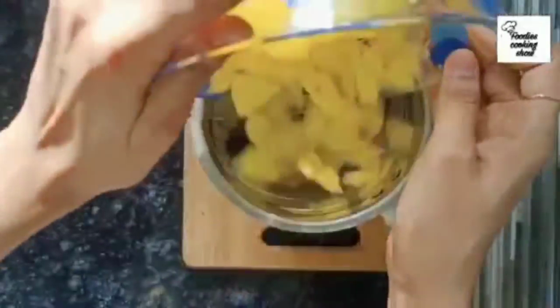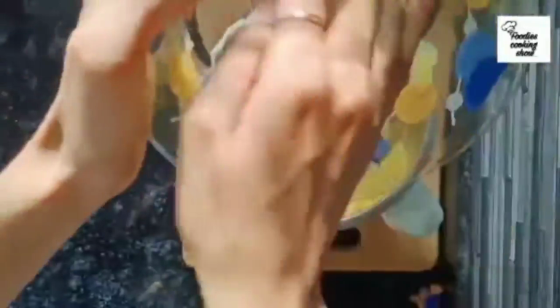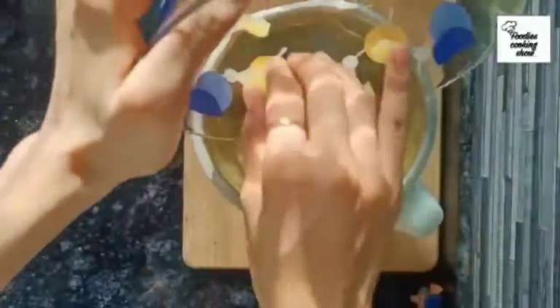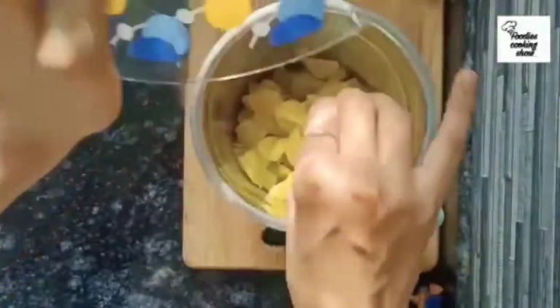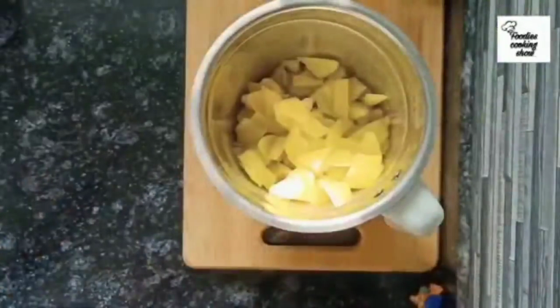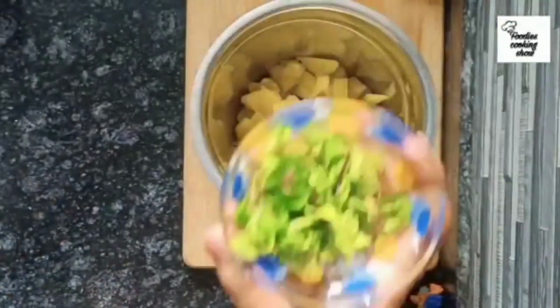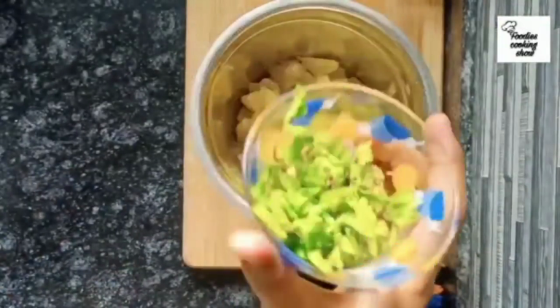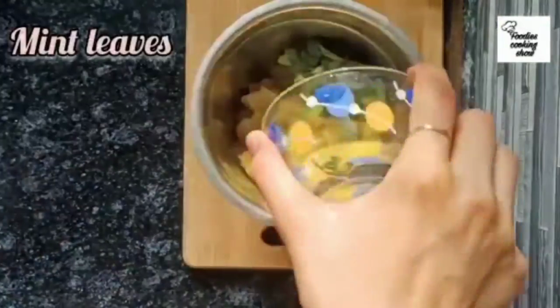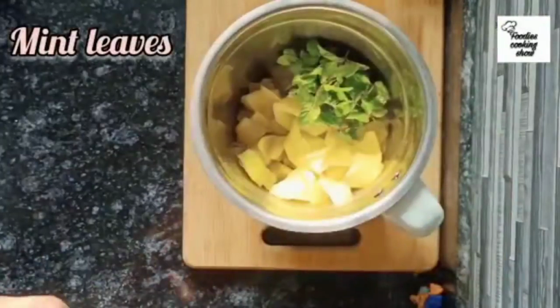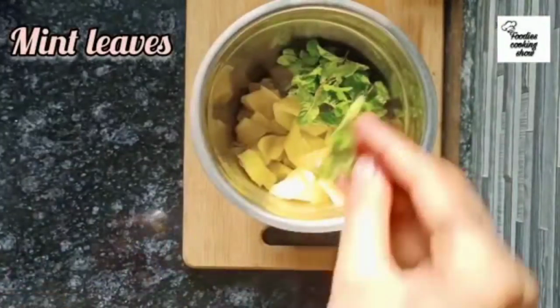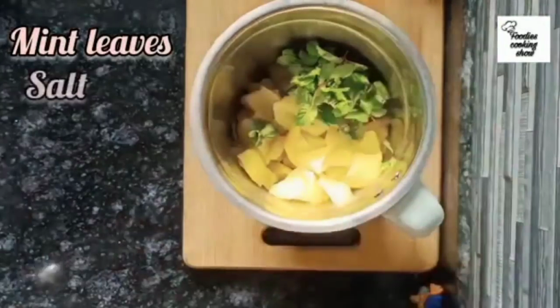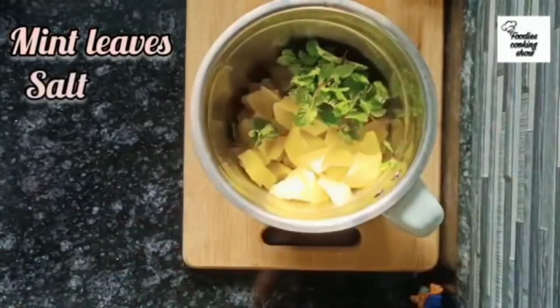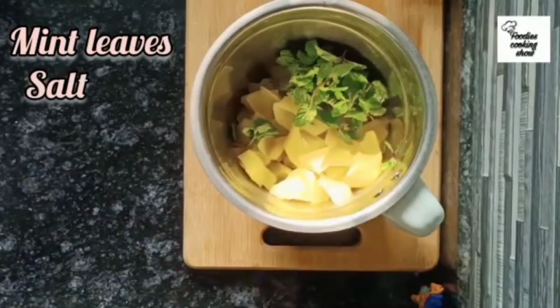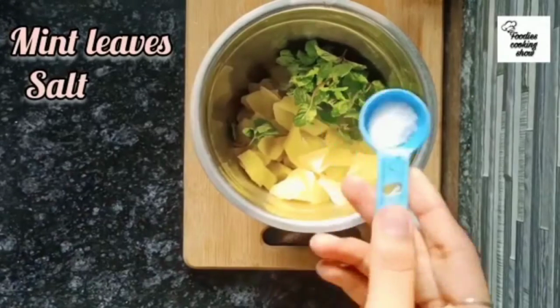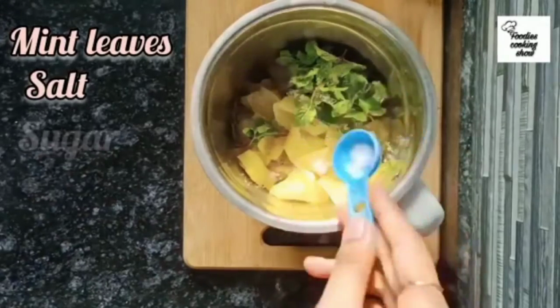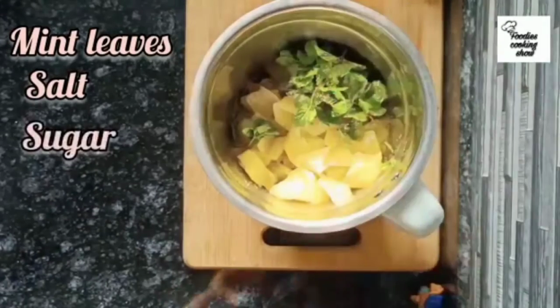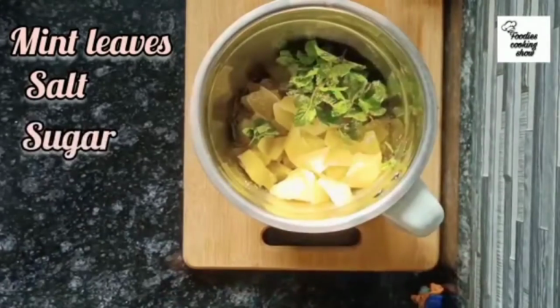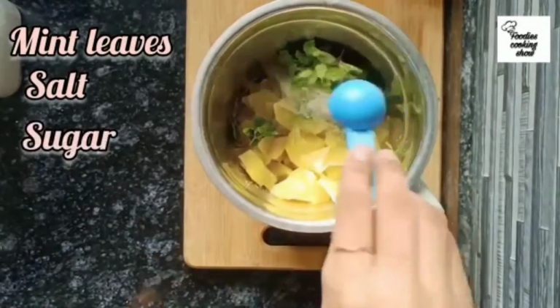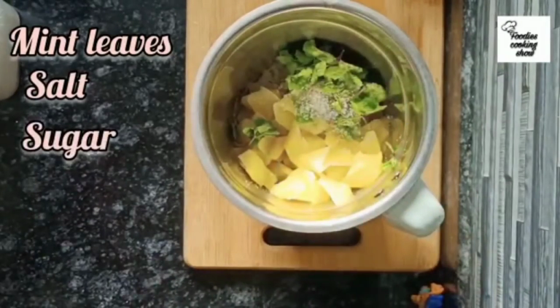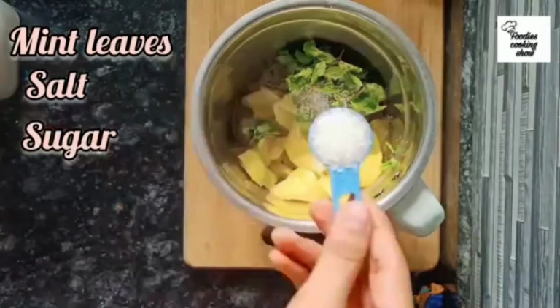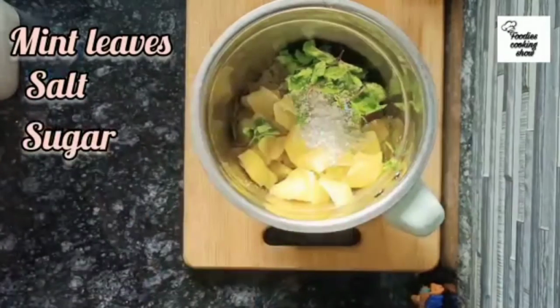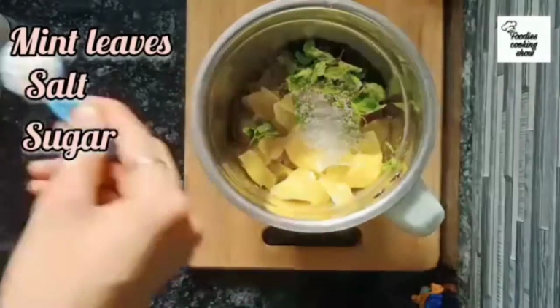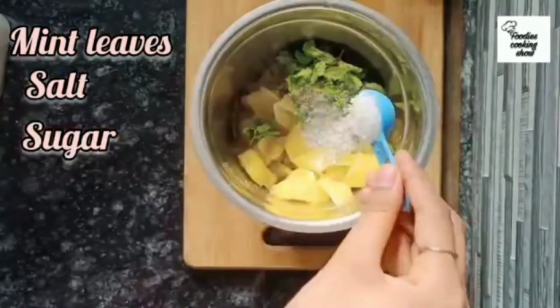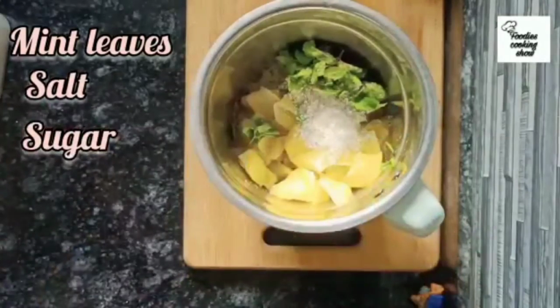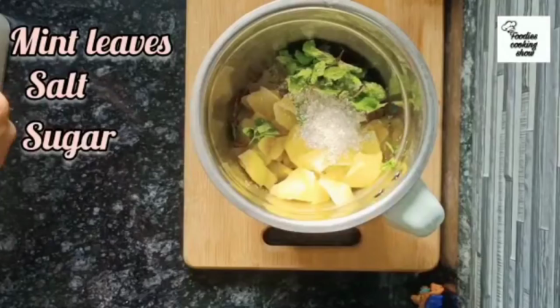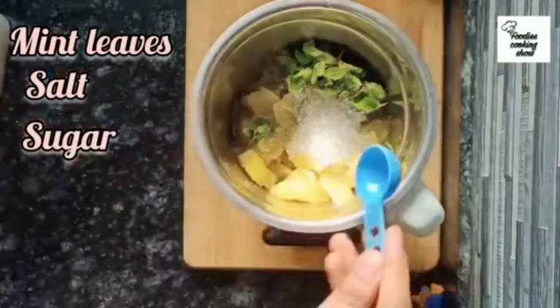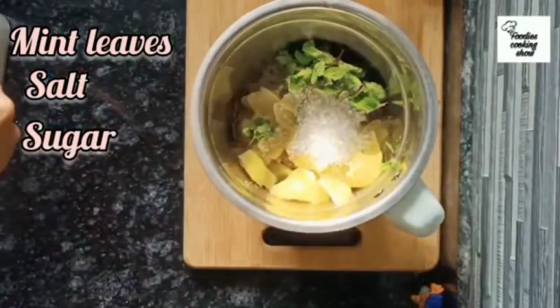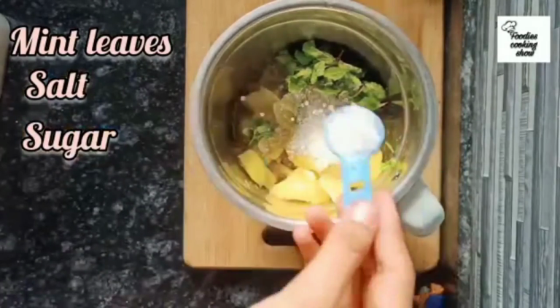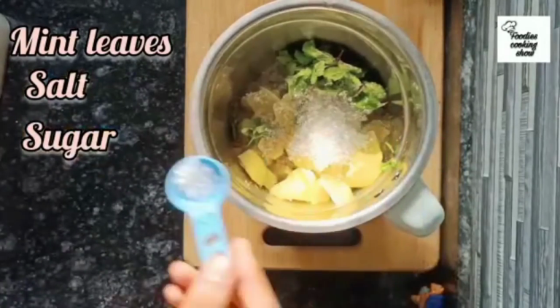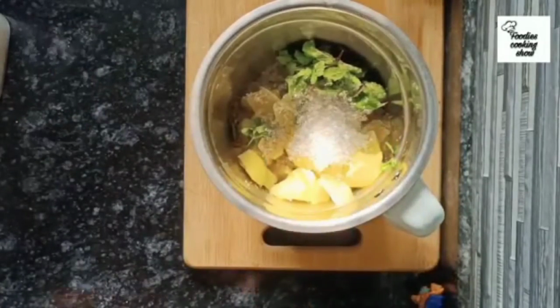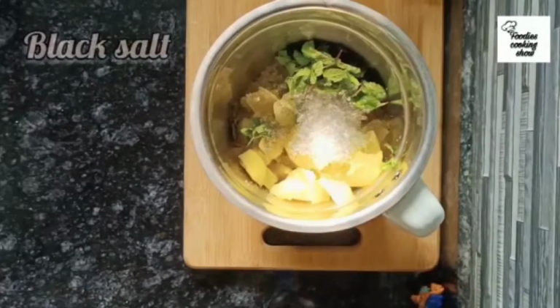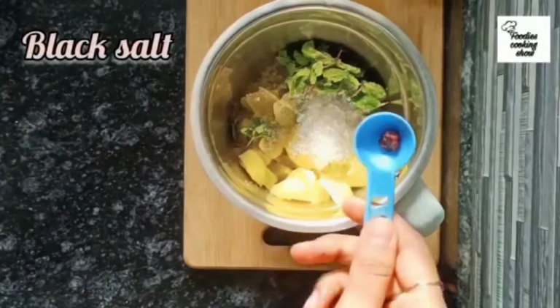Now add mint leaves, salt, sugar, and black salt, then grind it to make a paste.